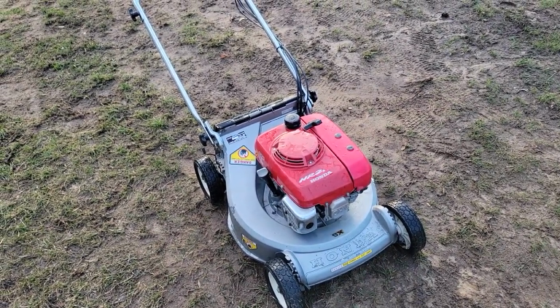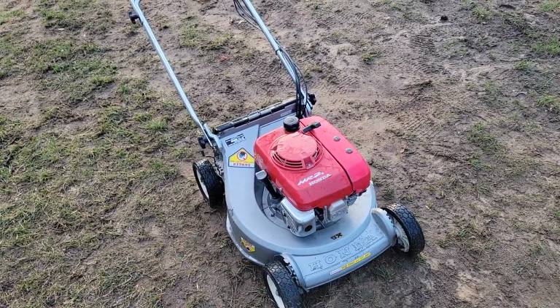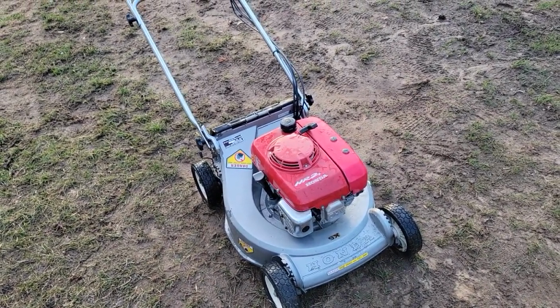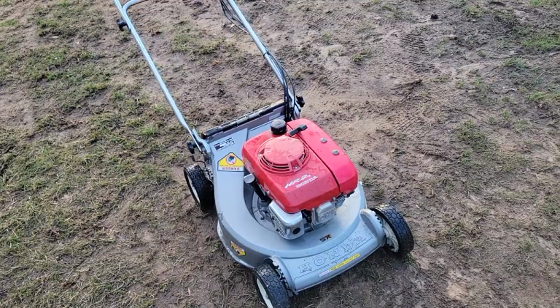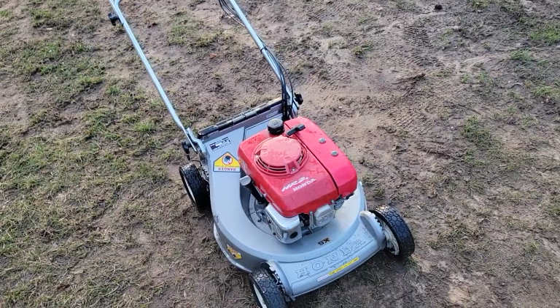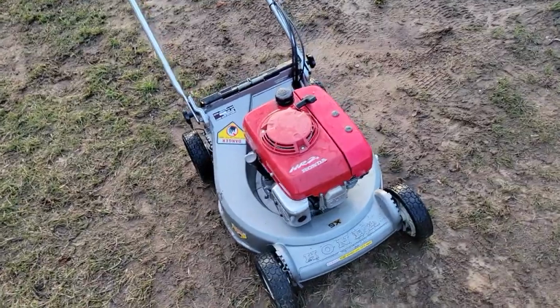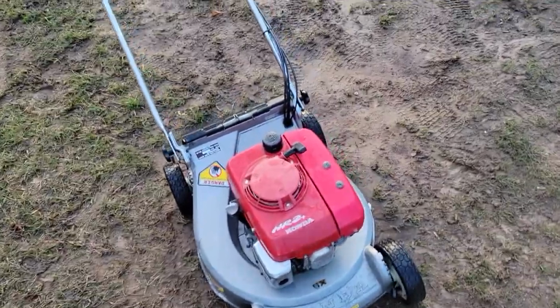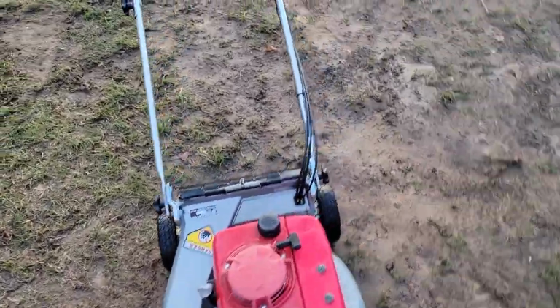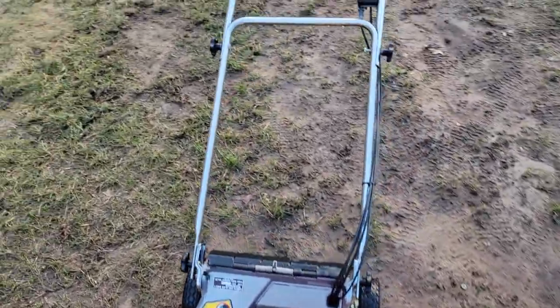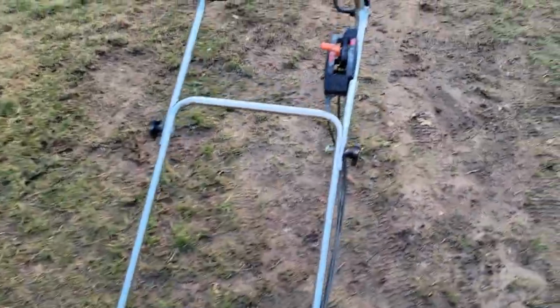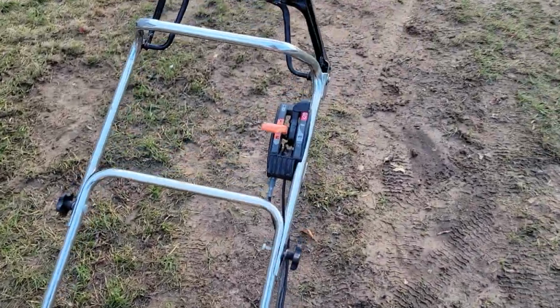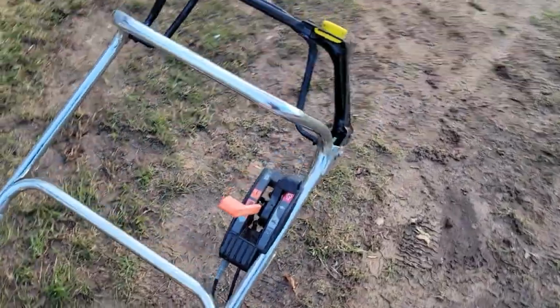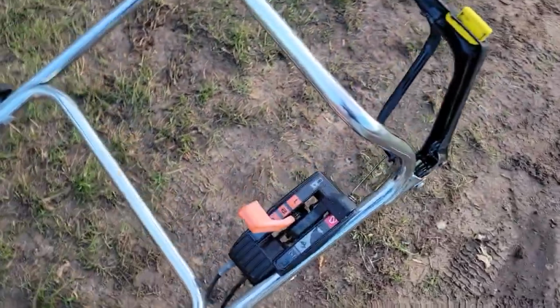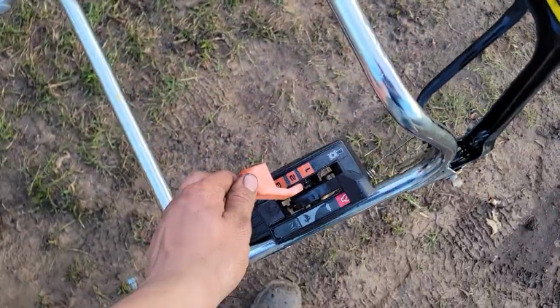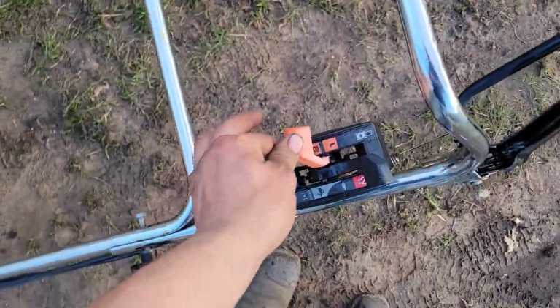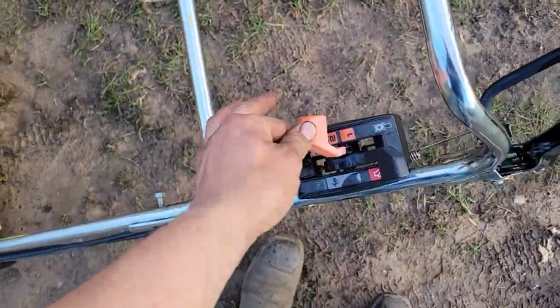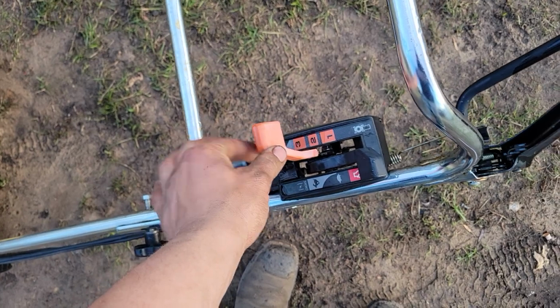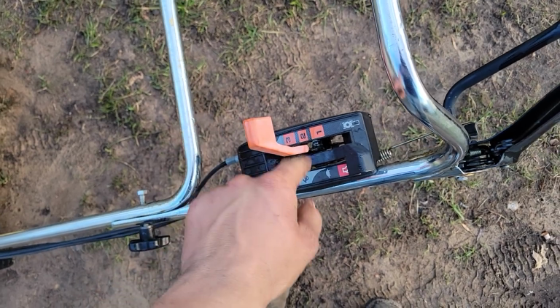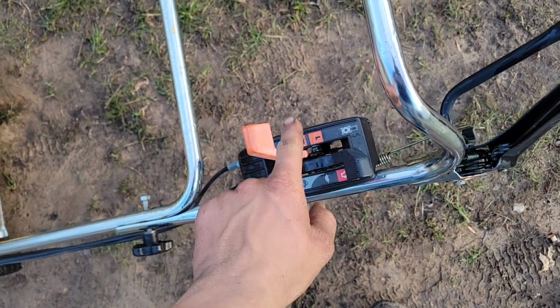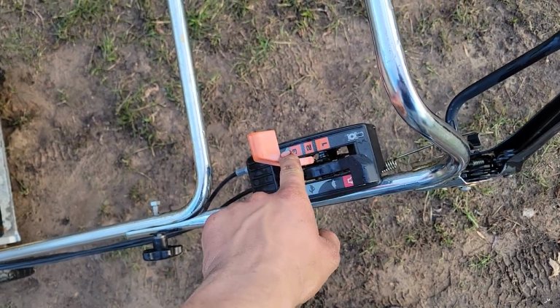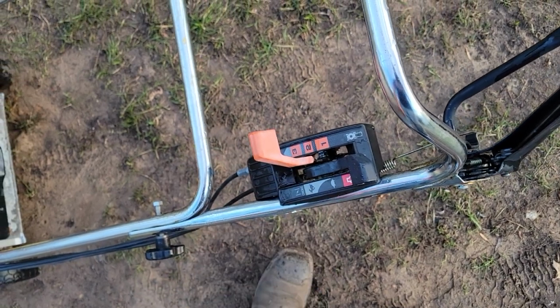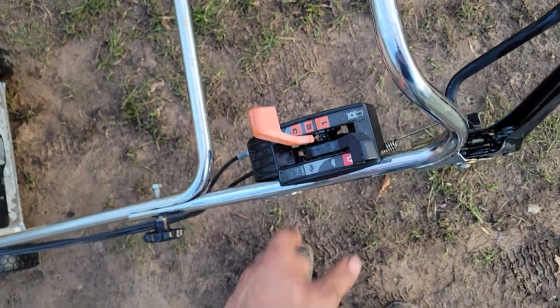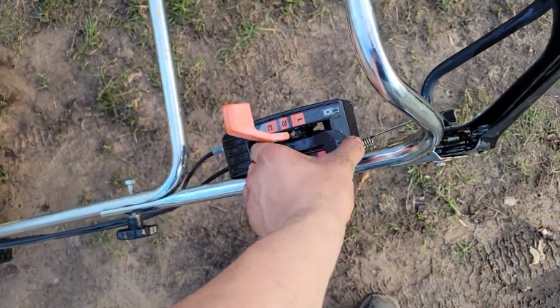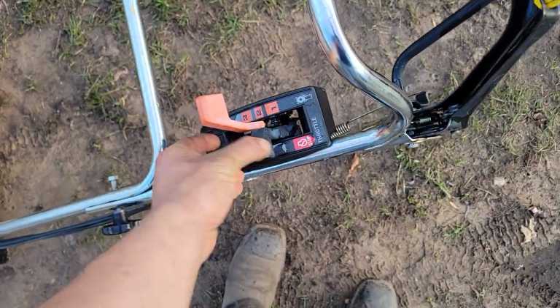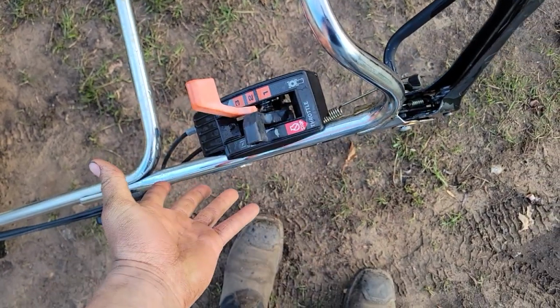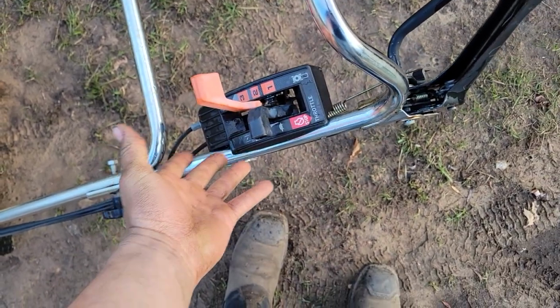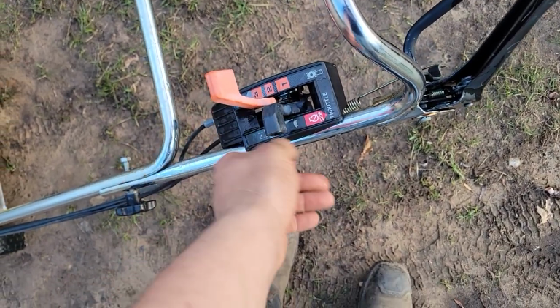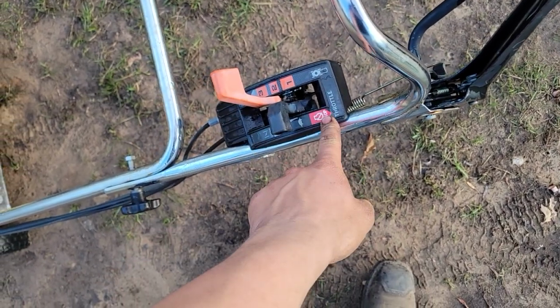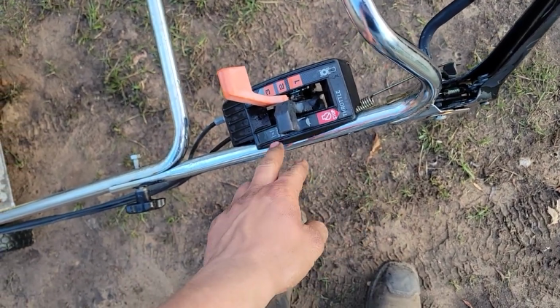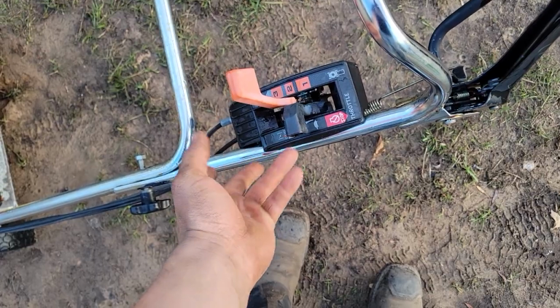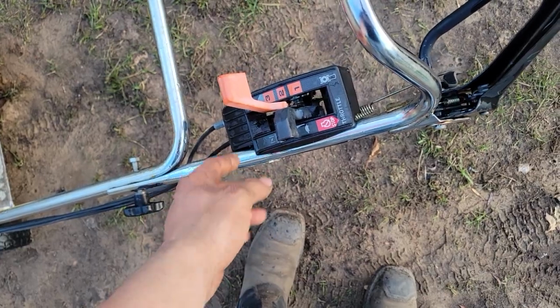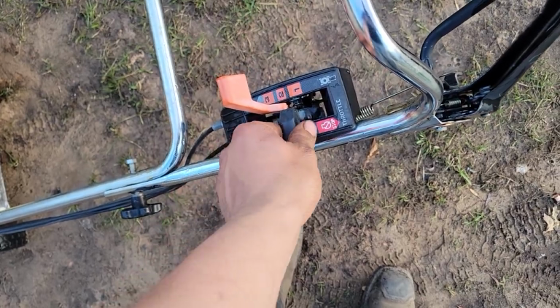Basically had to do a carb clean, oil change, just basic stuff. Previous owner is cleaning out the shed. It's got a three-speed — first gear — and these are actual gears, they're not hydrostatic. All the controls are up here, you got stop, choke, and all that up here.